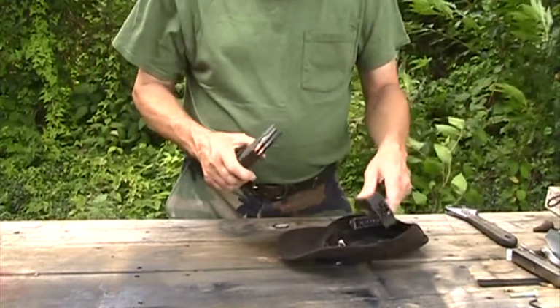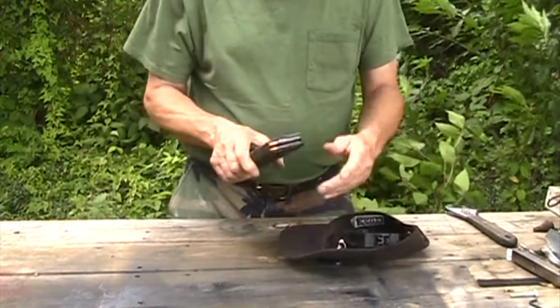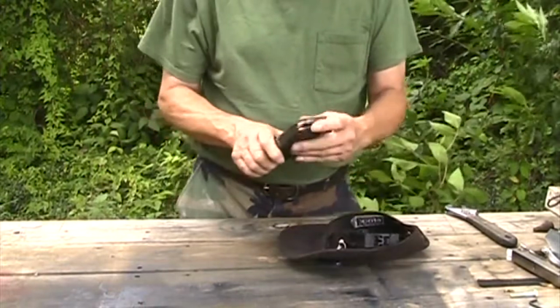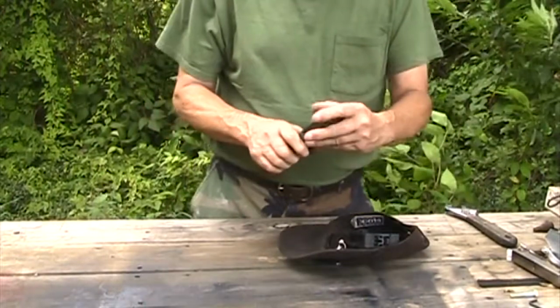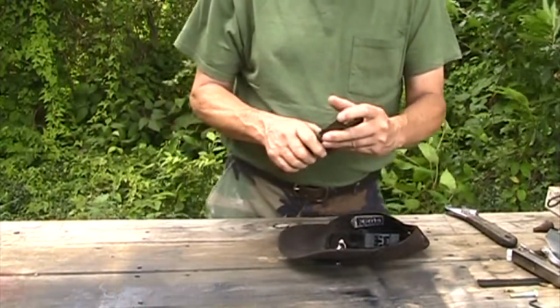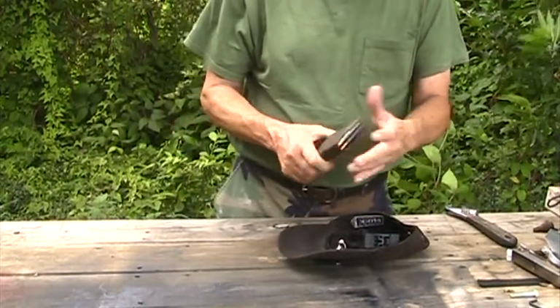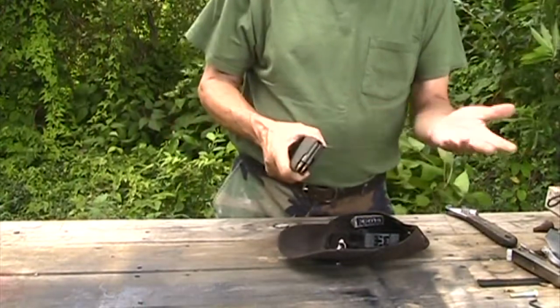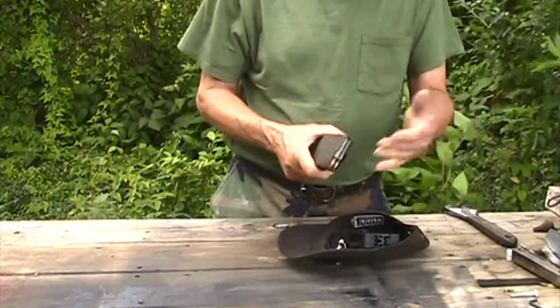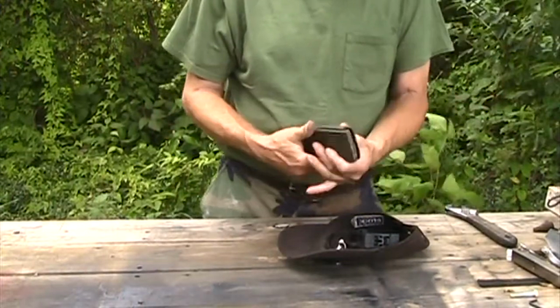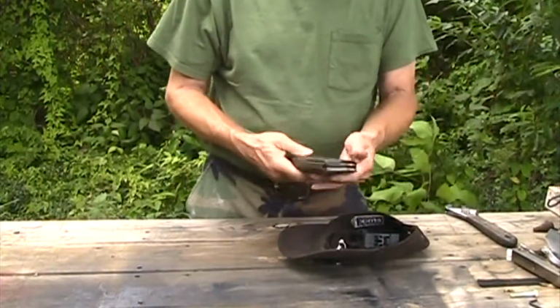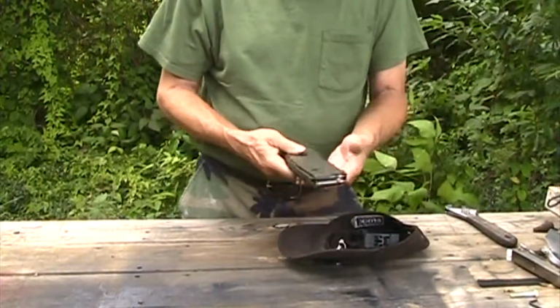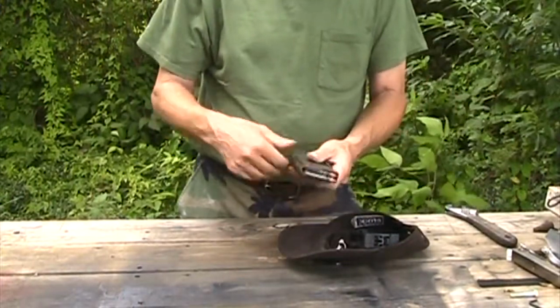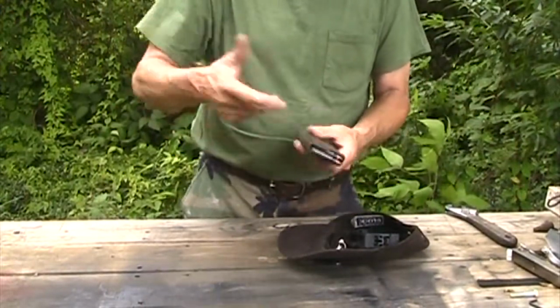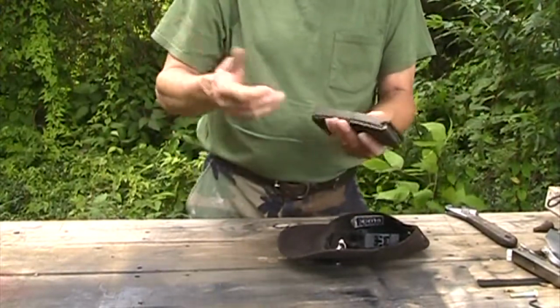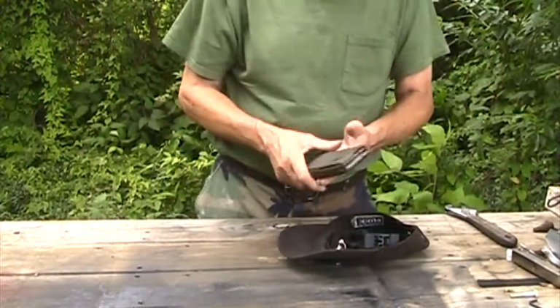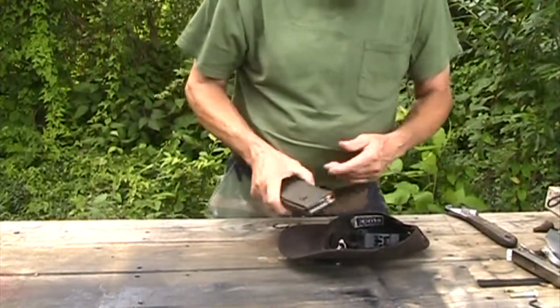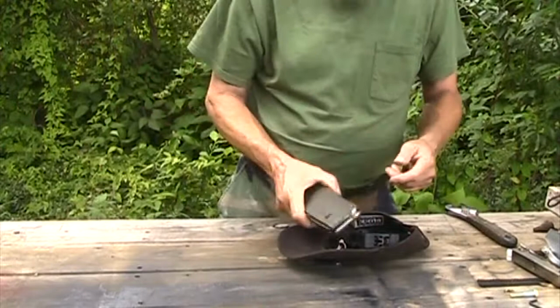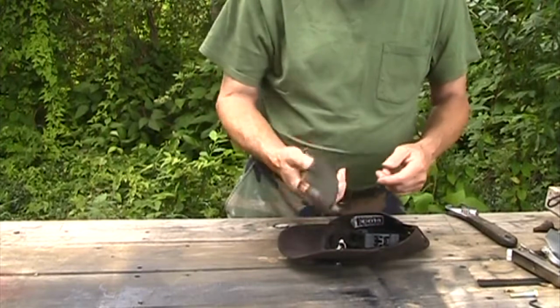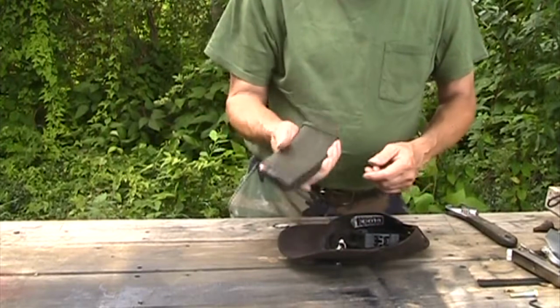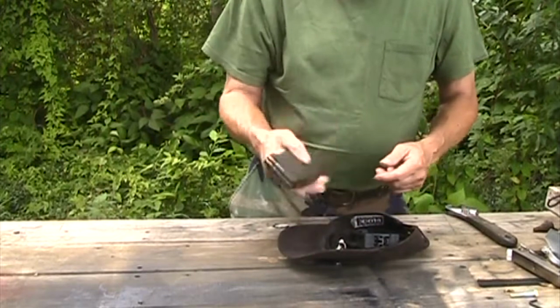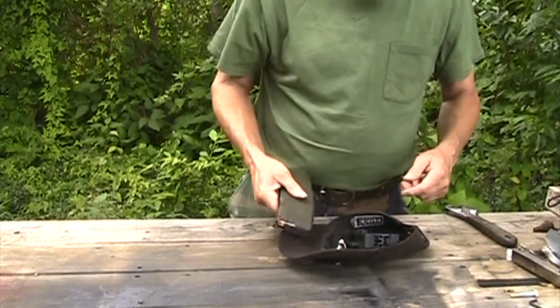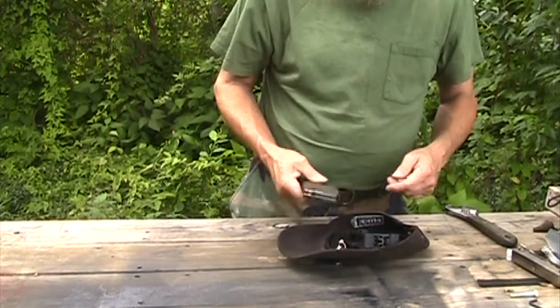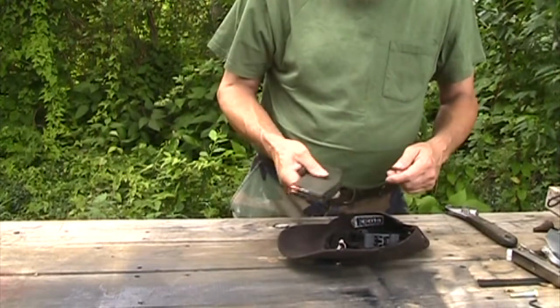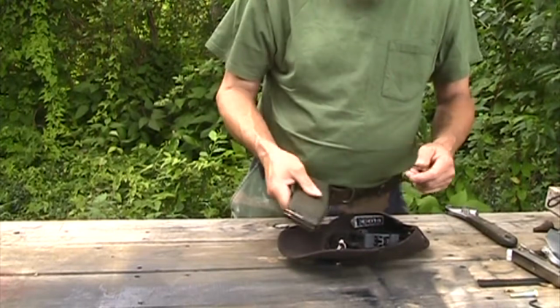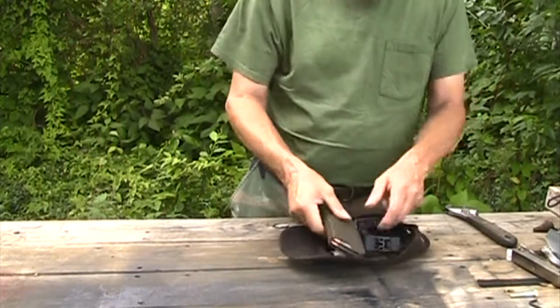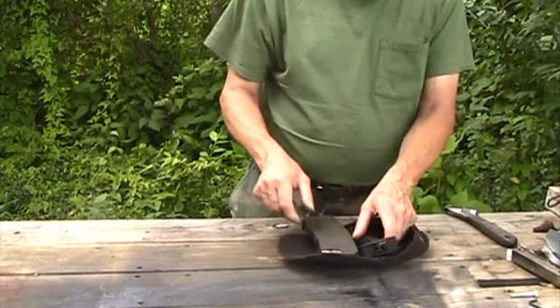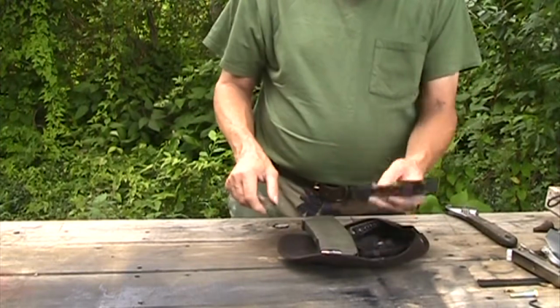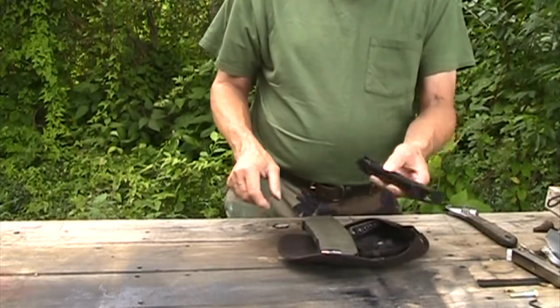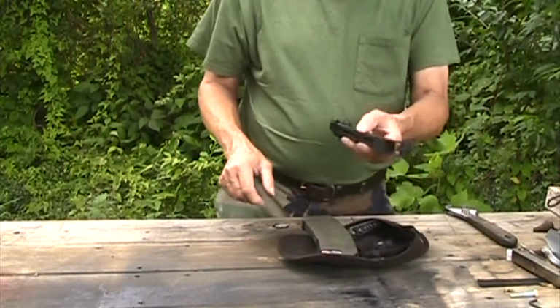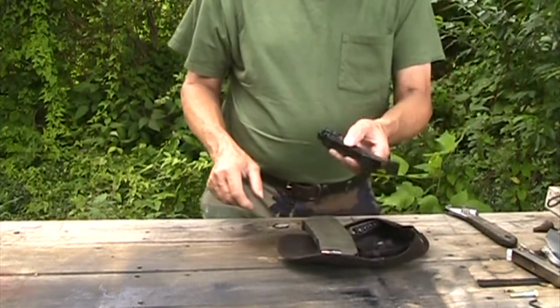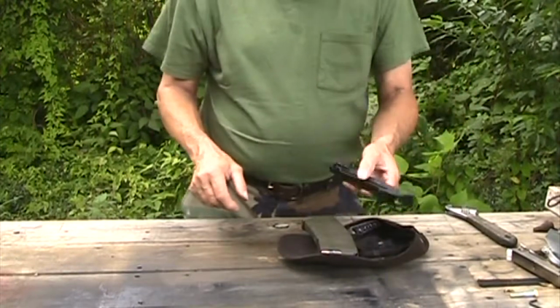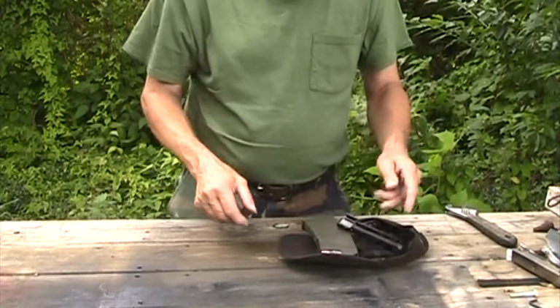Works just as good — well, not just as good, because stripper clips you get 10 at a time, but it works. So think about it.